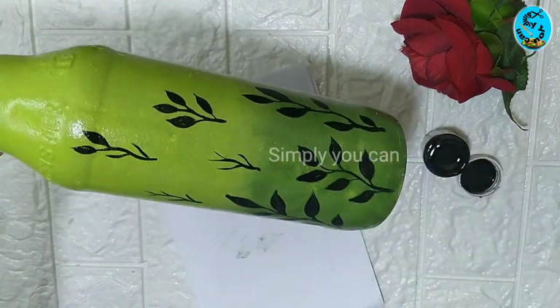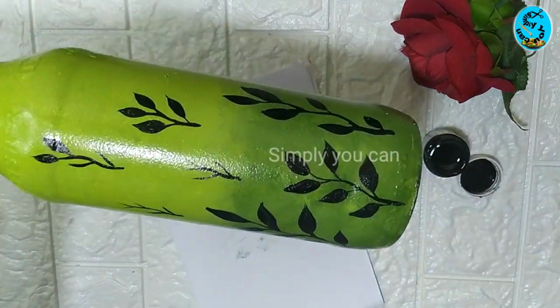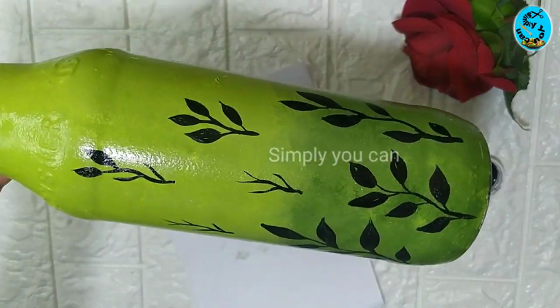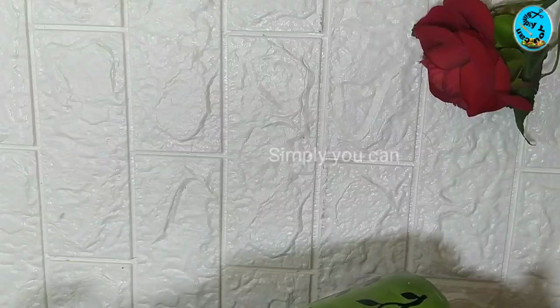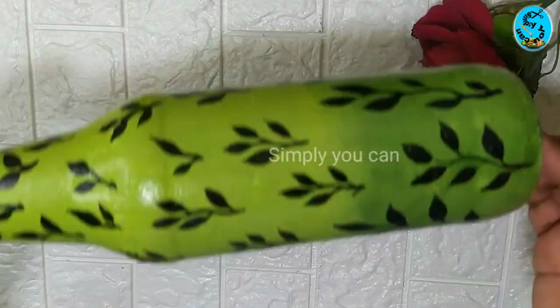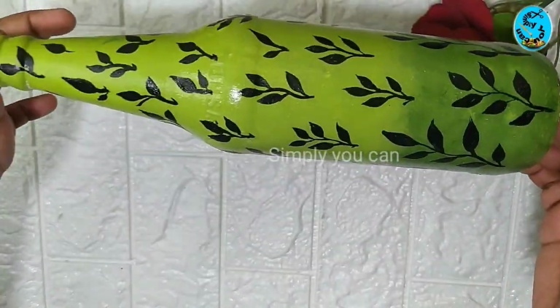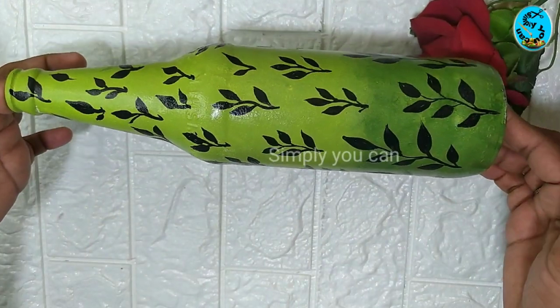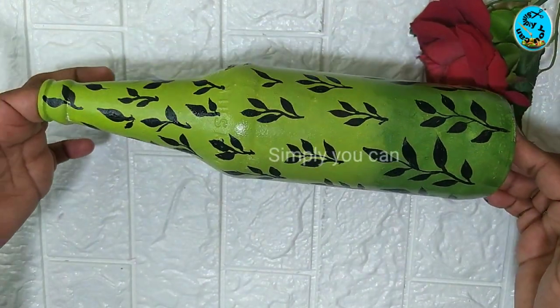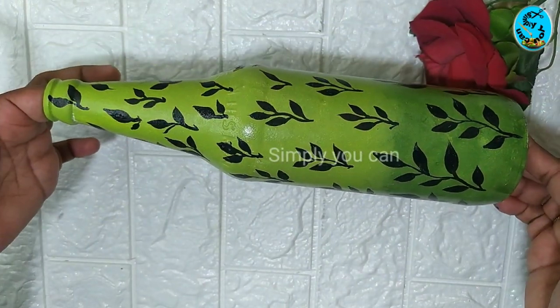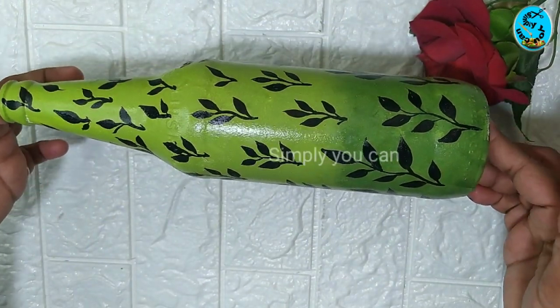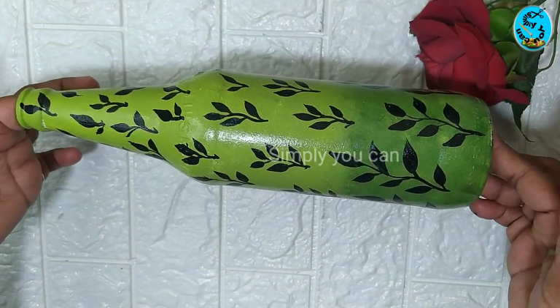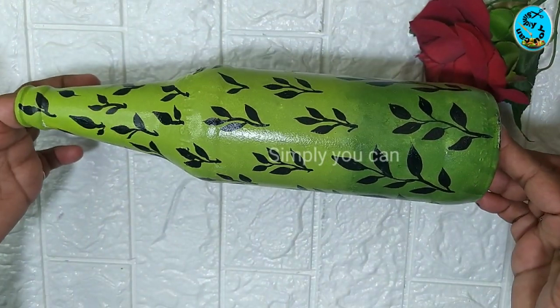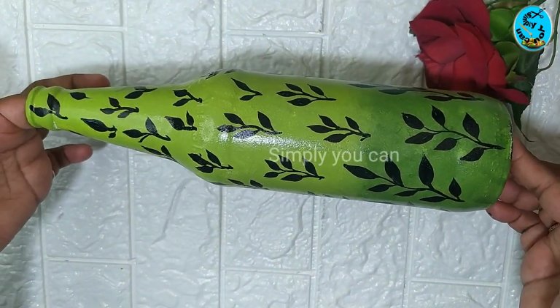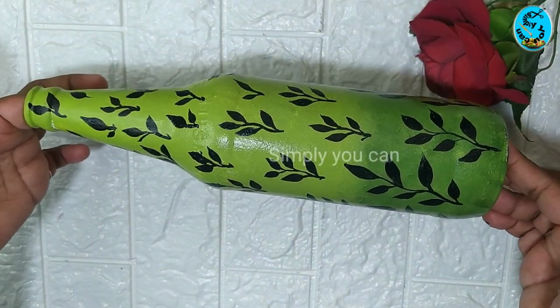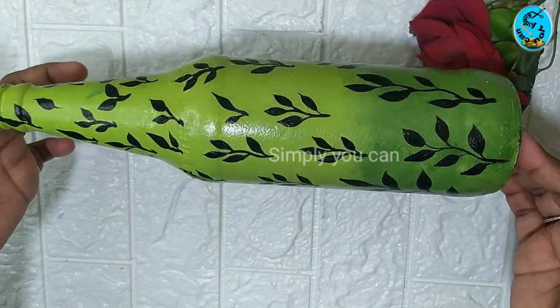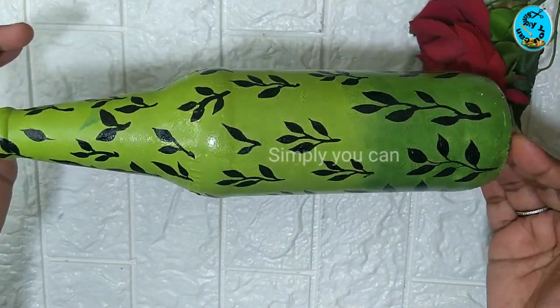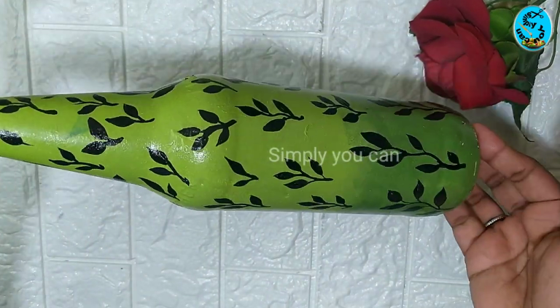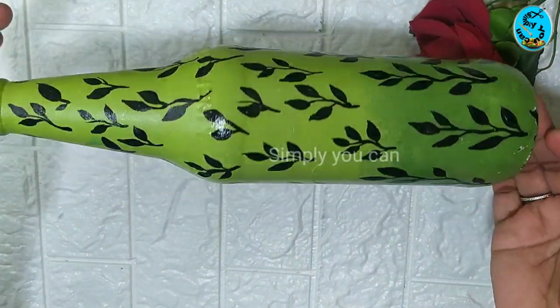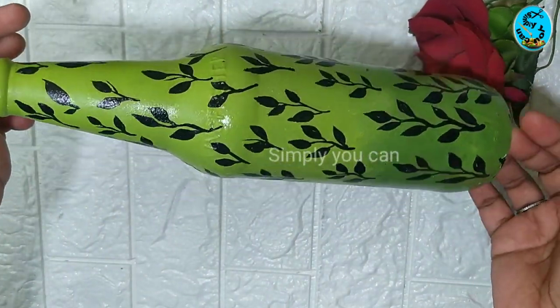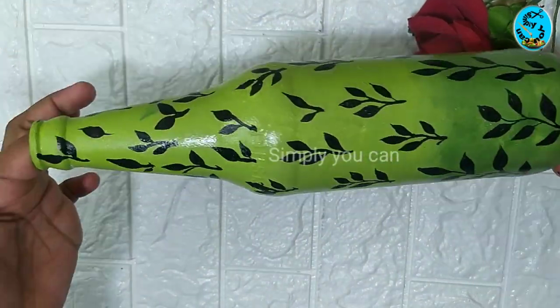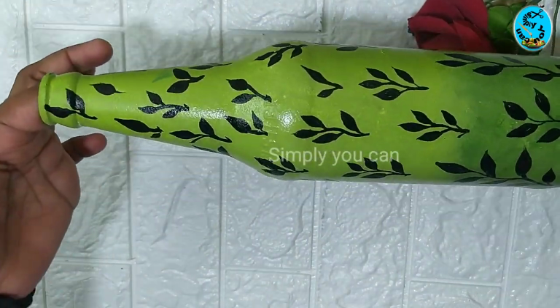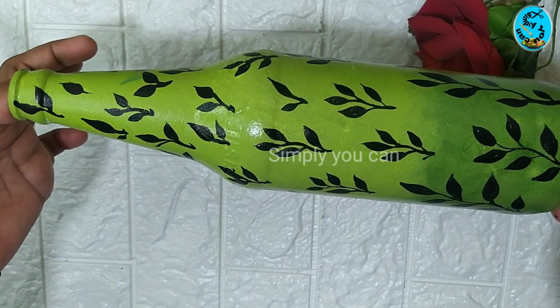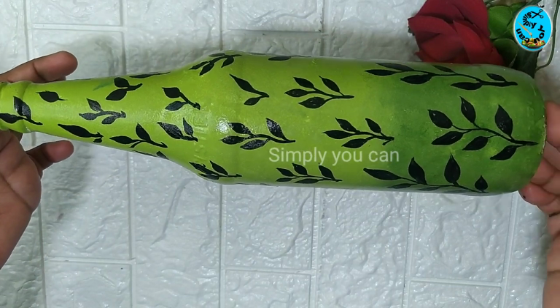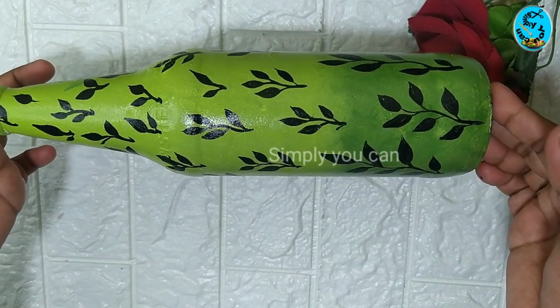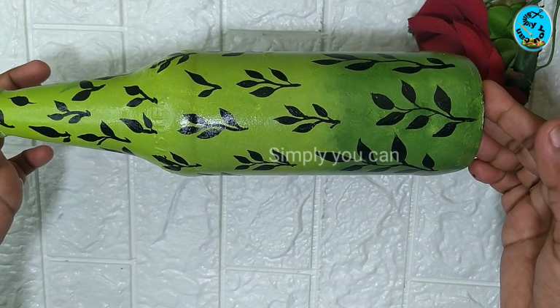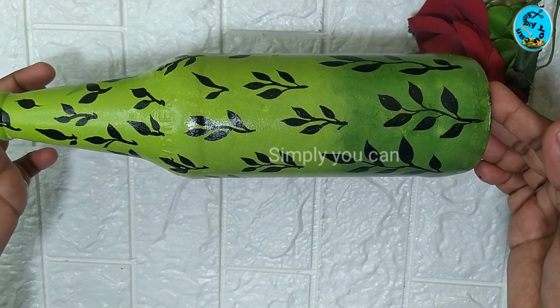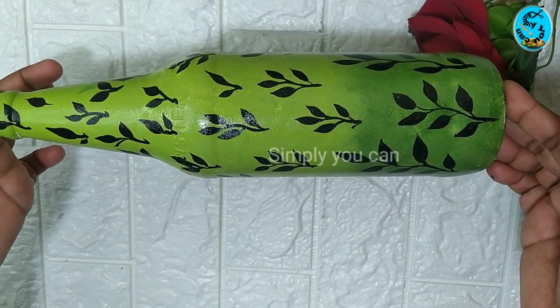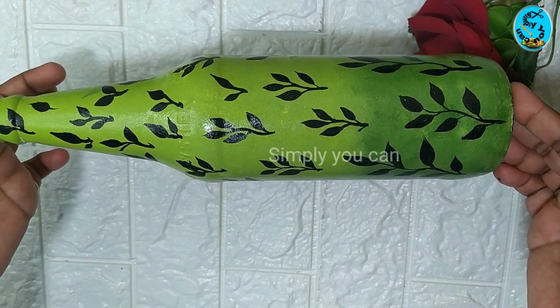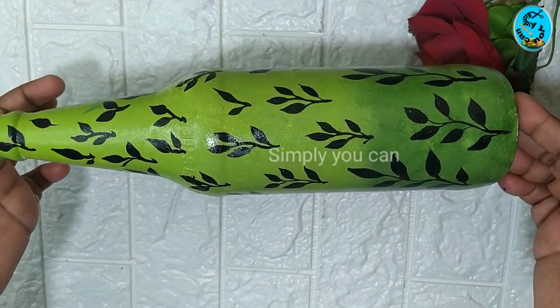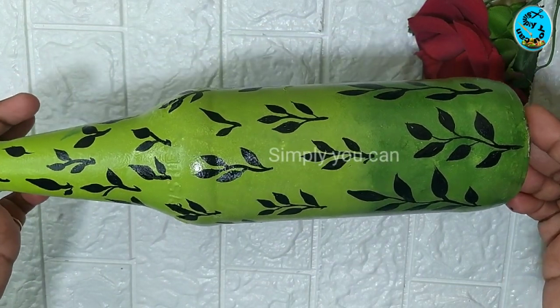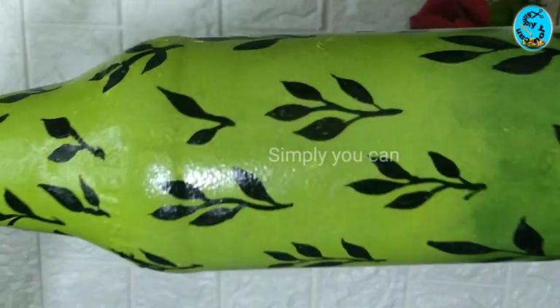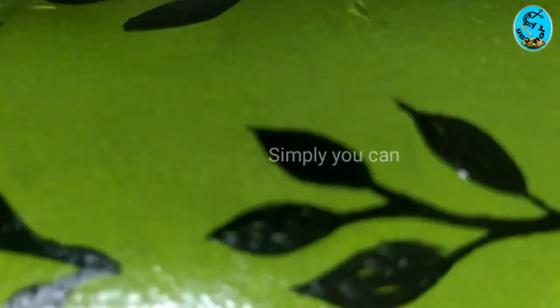Now, I'll take the bottle and apply it to dry. You can apply it to dry the bottle easily. I'll try a little more to dry it.